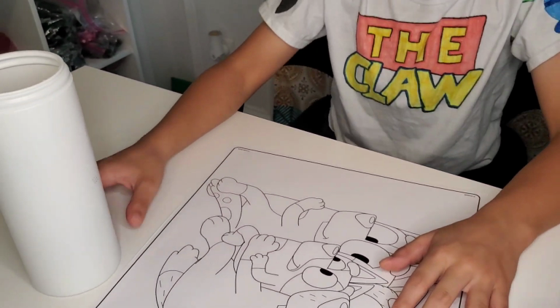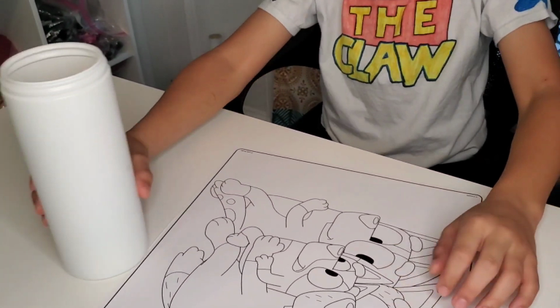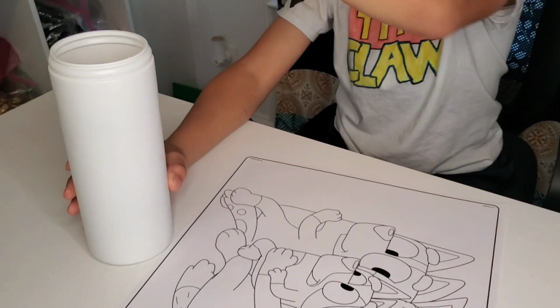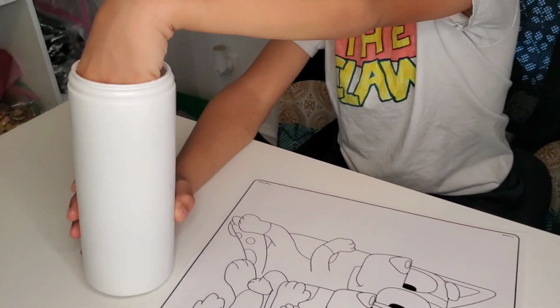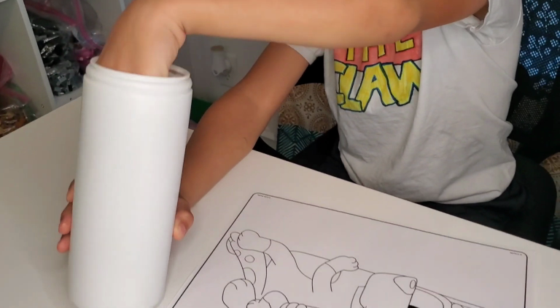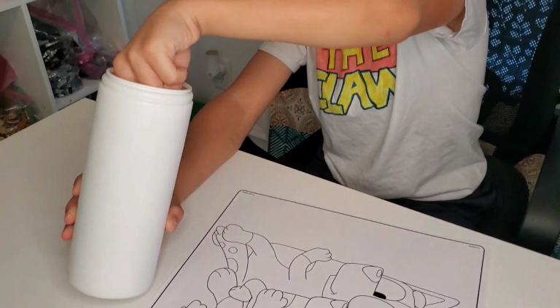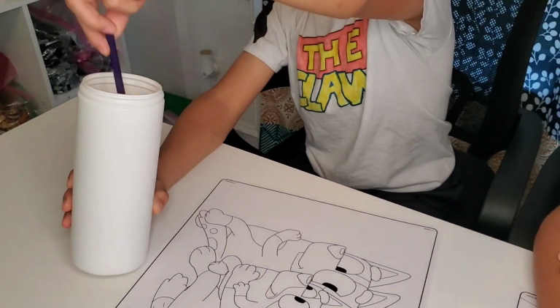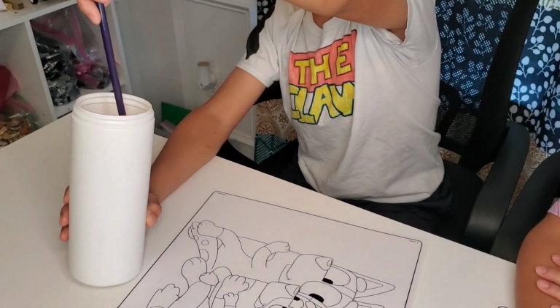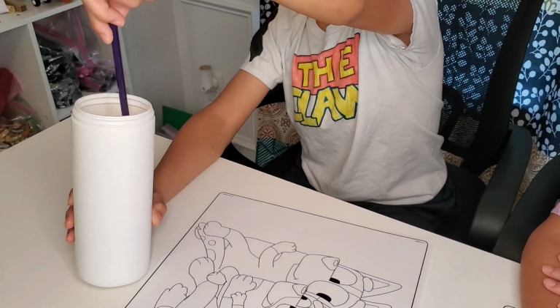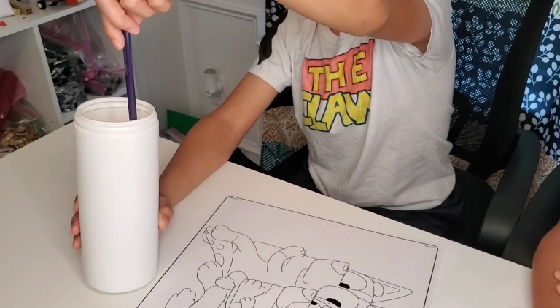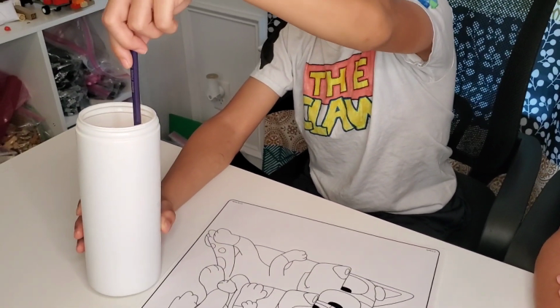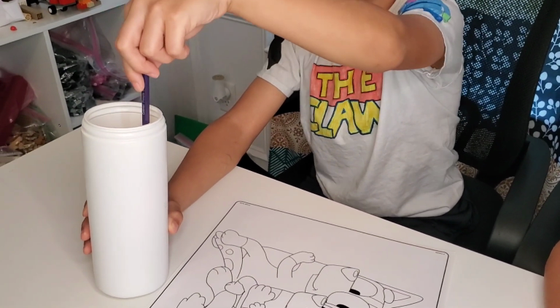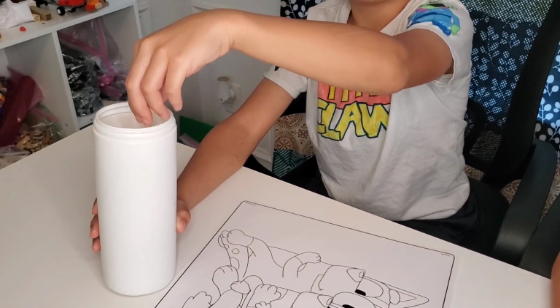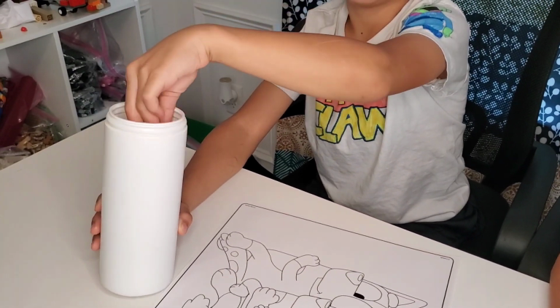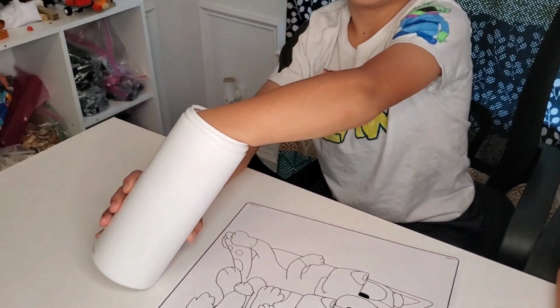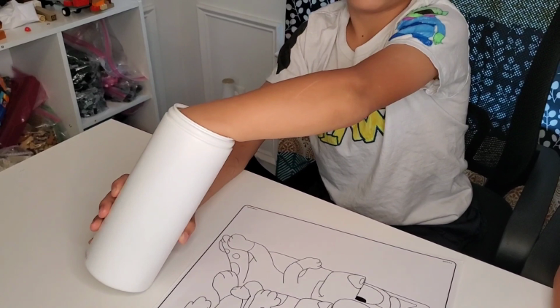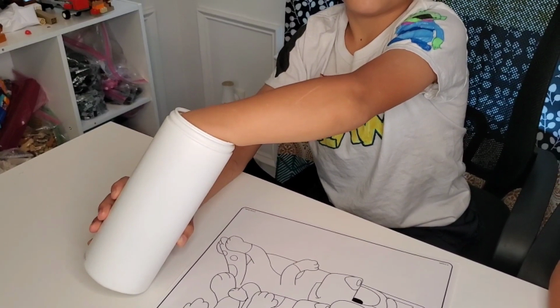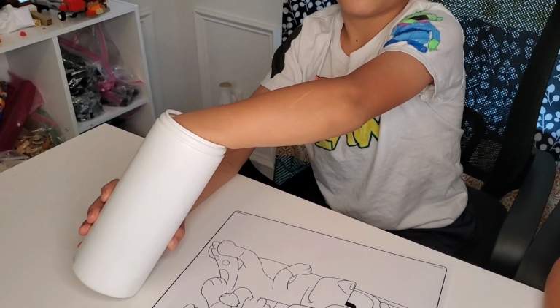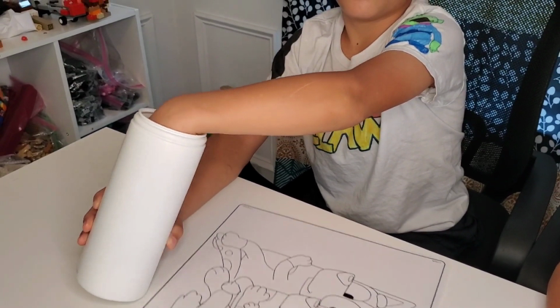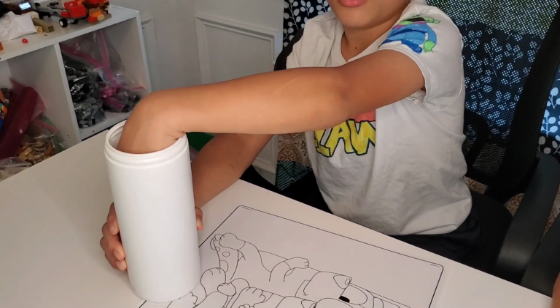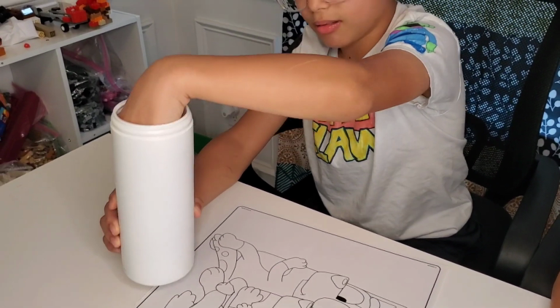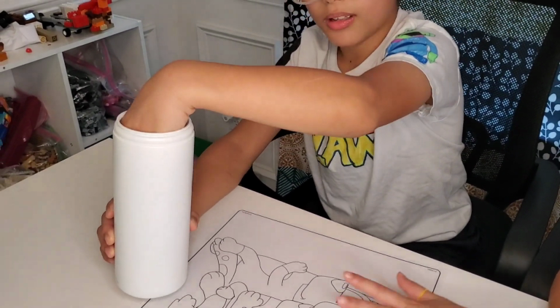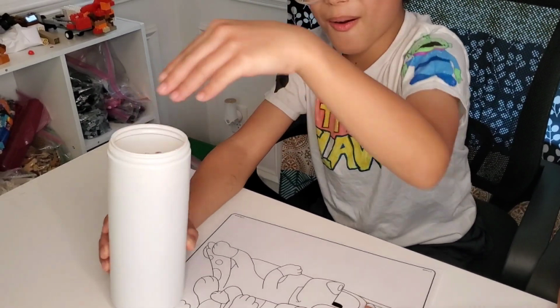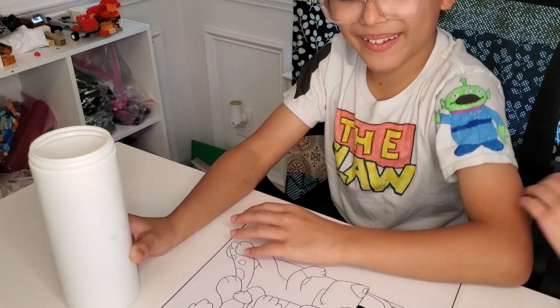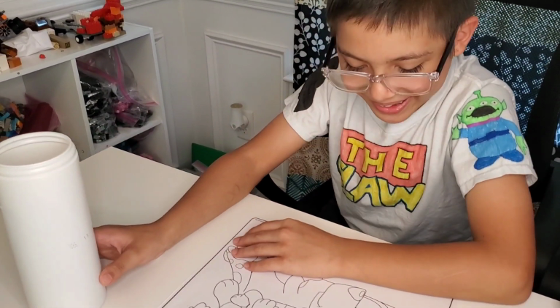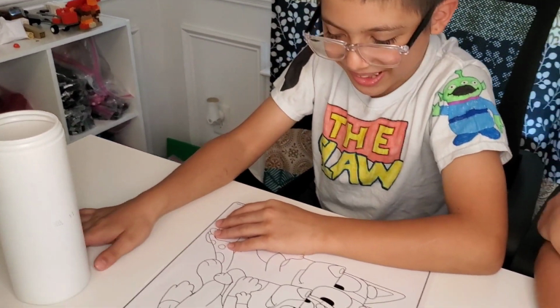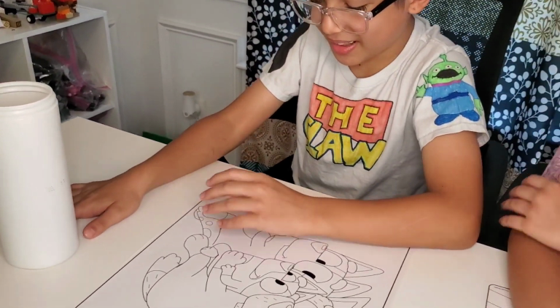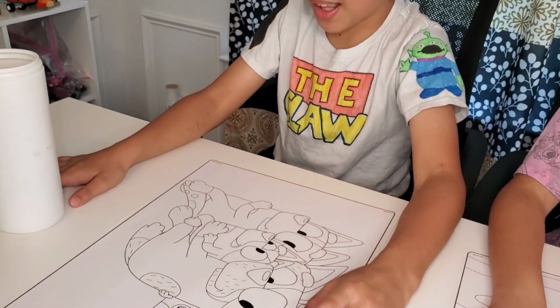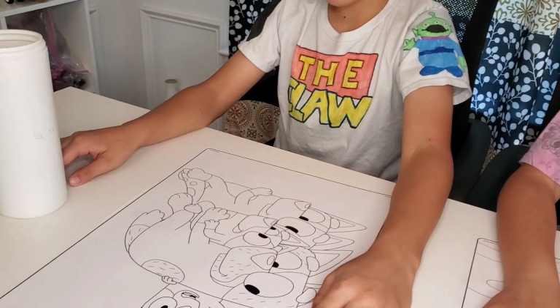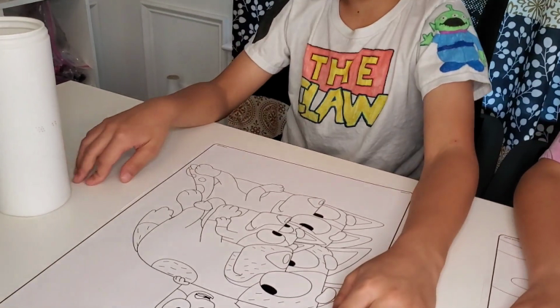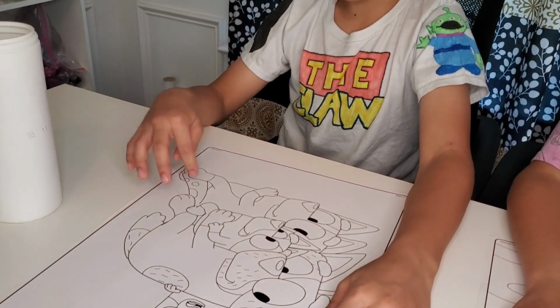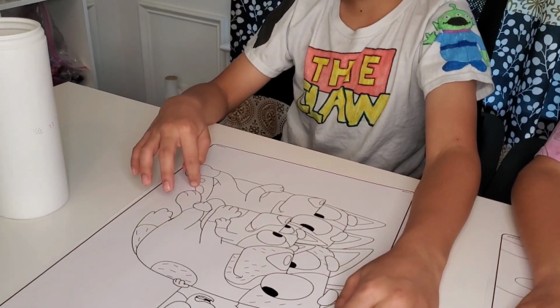Okay, your turn. Why are you looking at it? I have to tell what you're coloring first! Okay, okay, I'm going to color the tail.